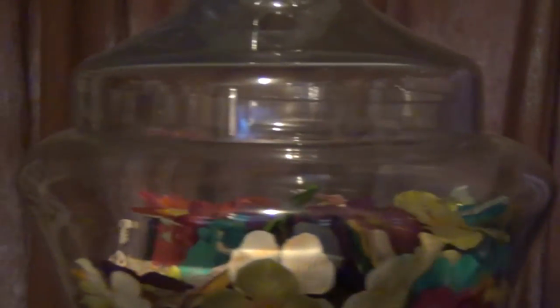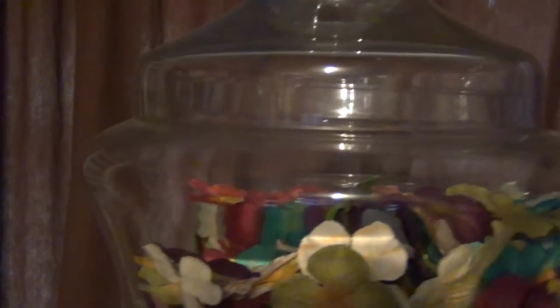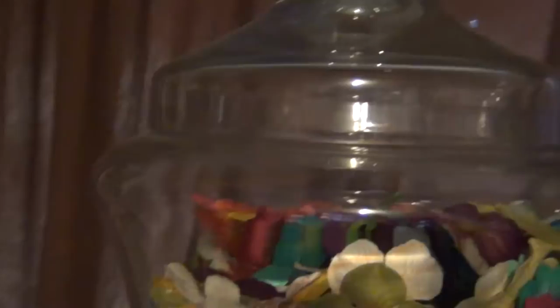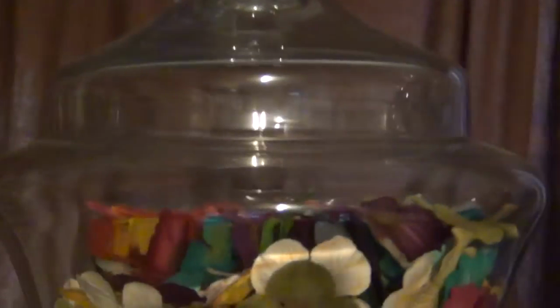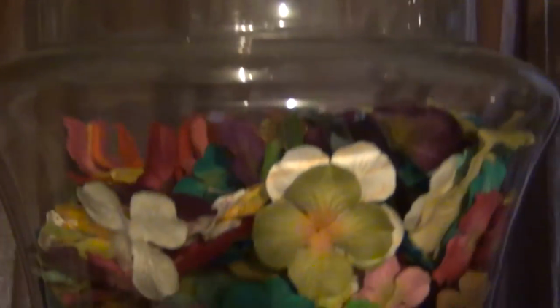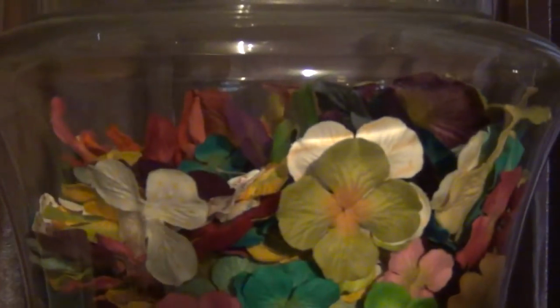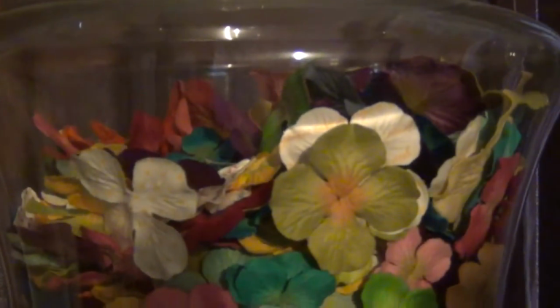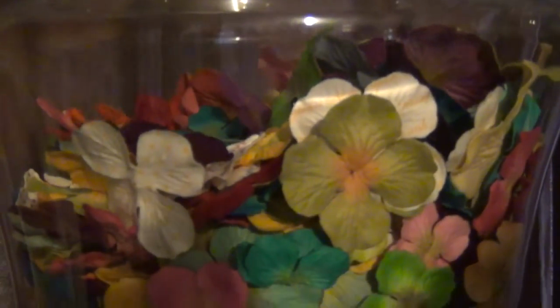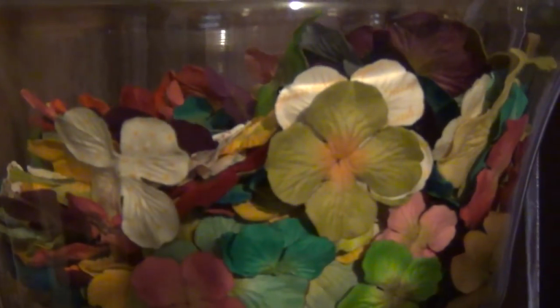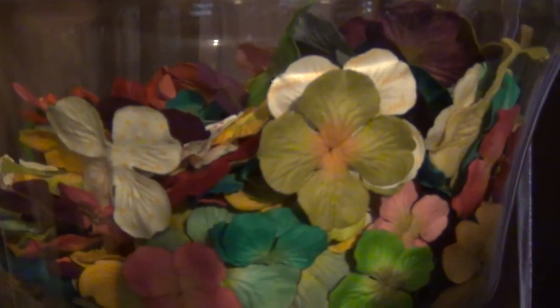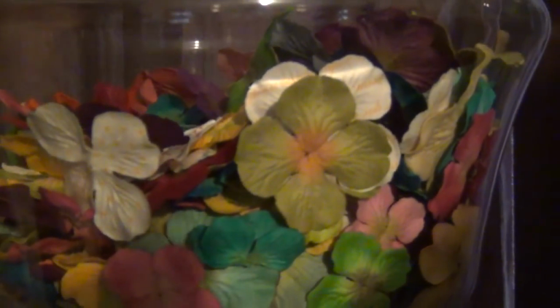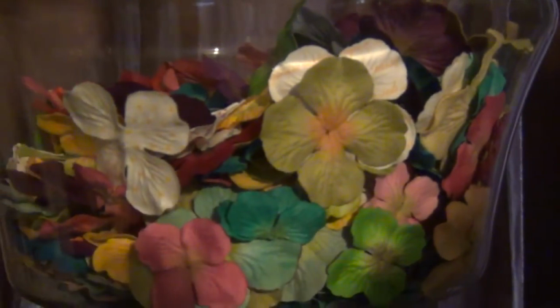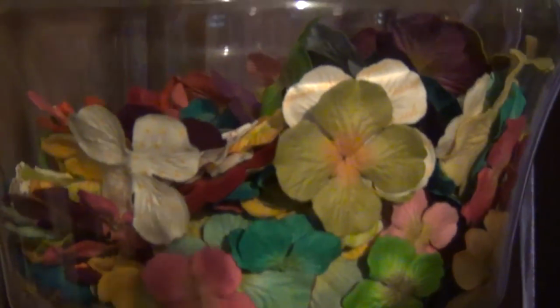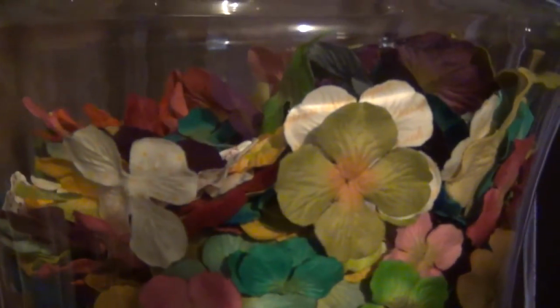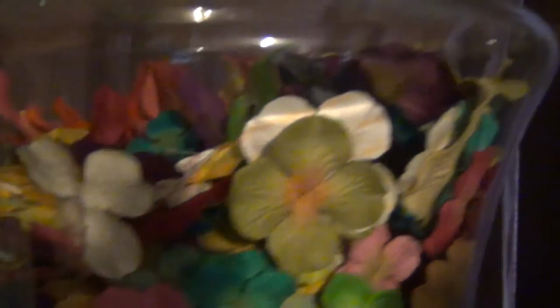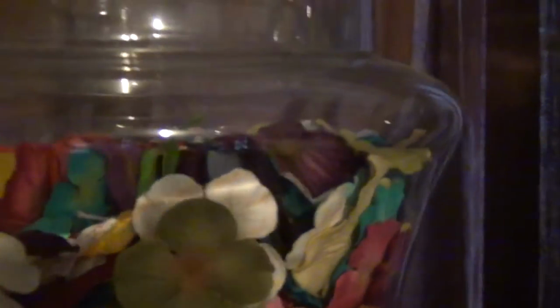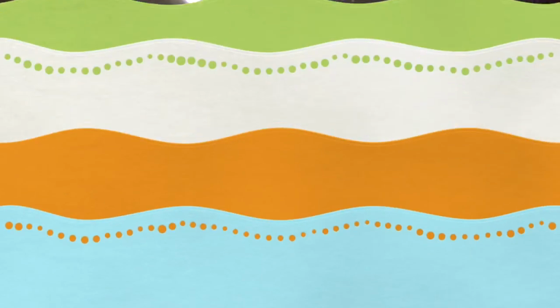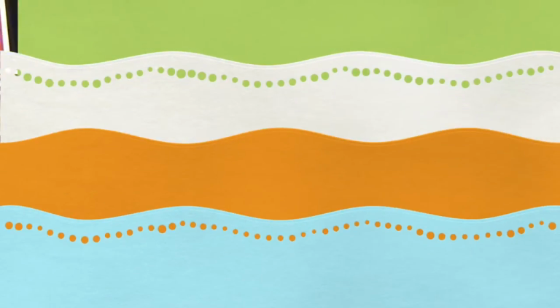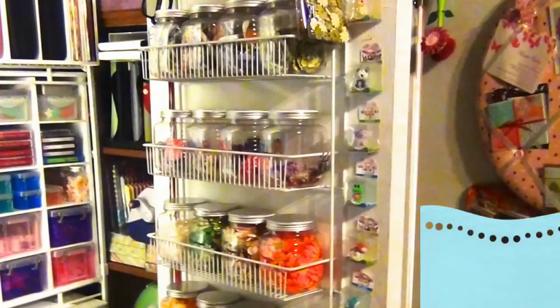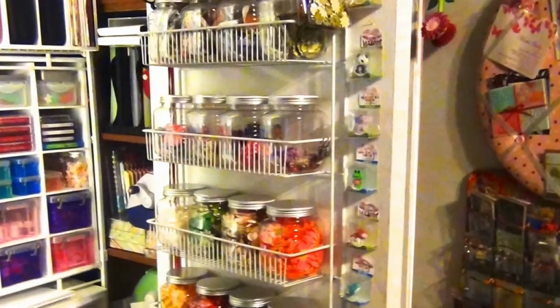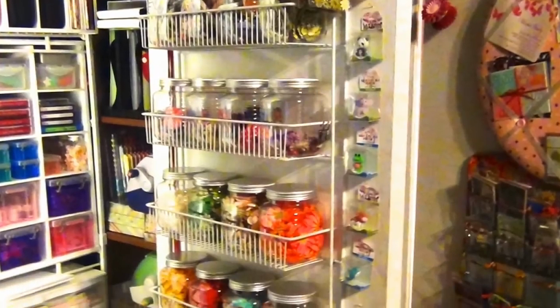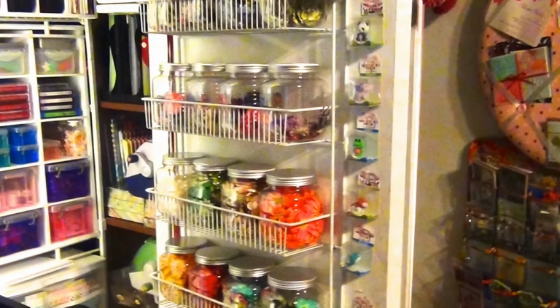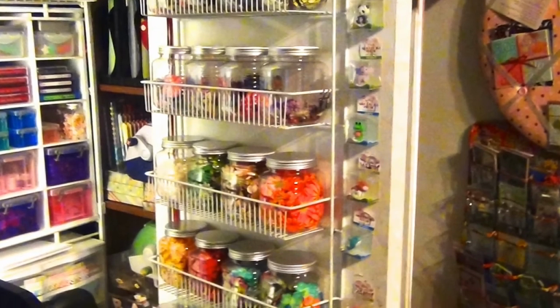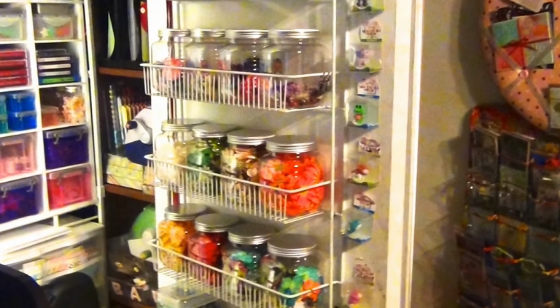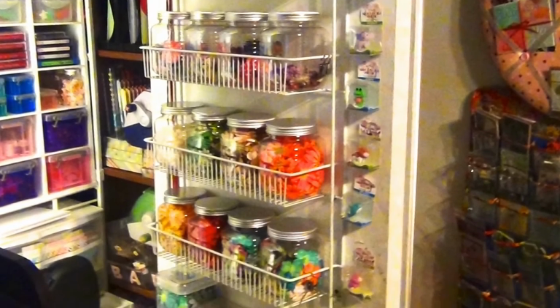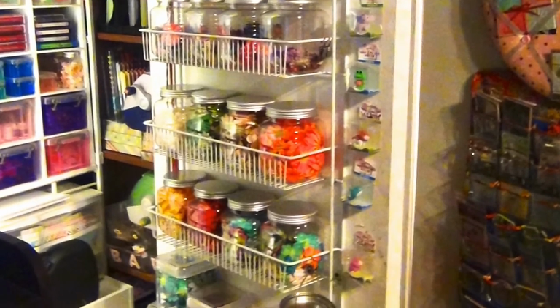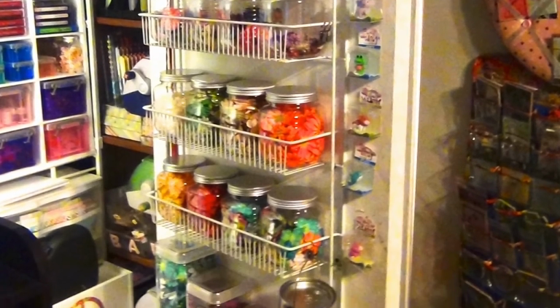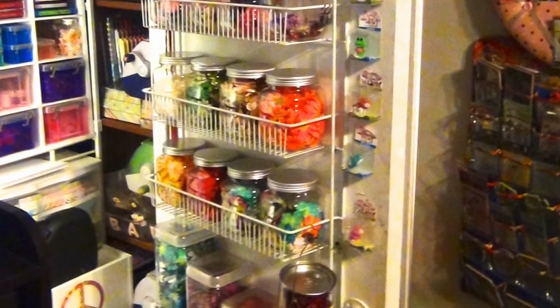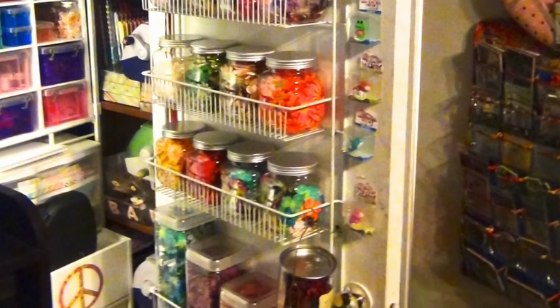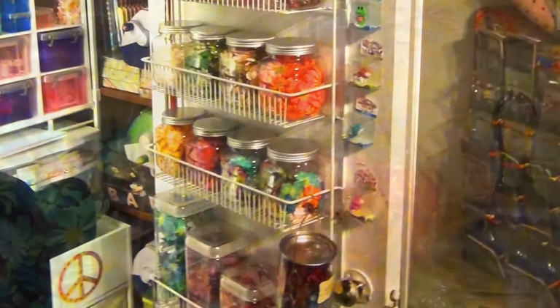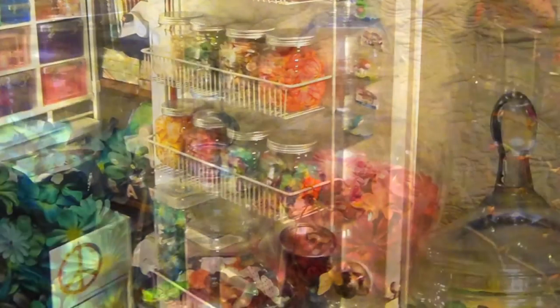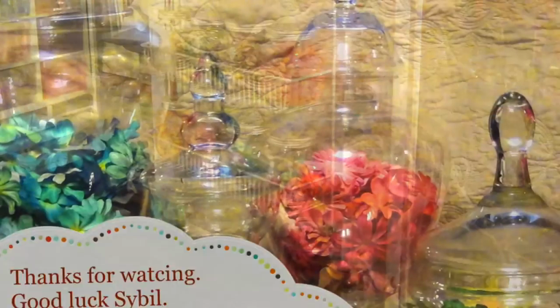That's pretty much how I store my flowers. I hope this helps Sybil, and thank you guys for watching. Bye!